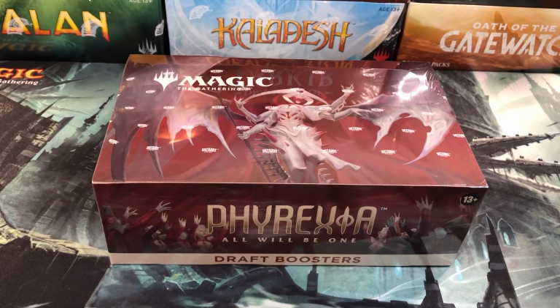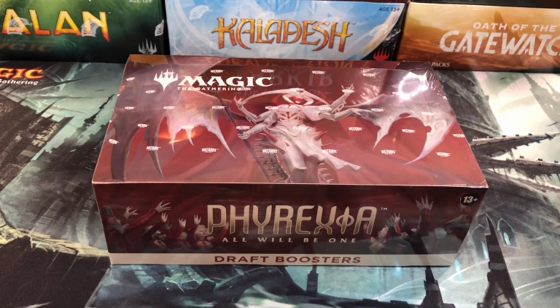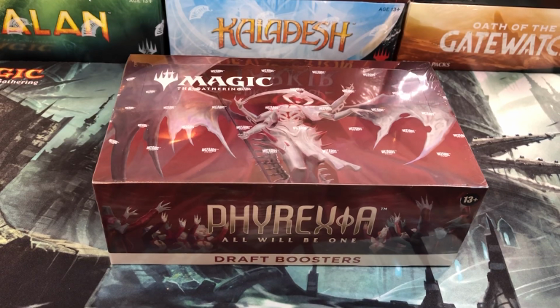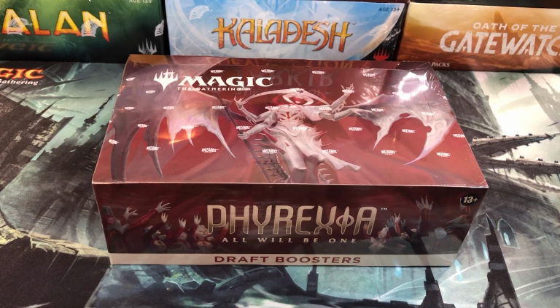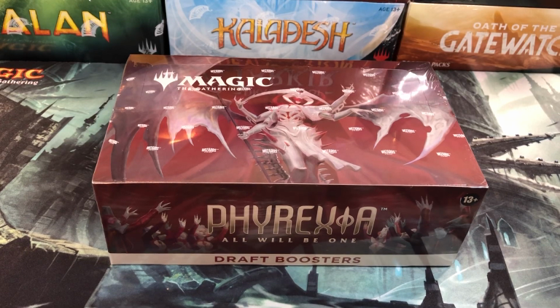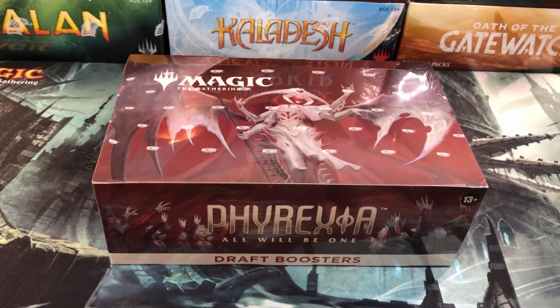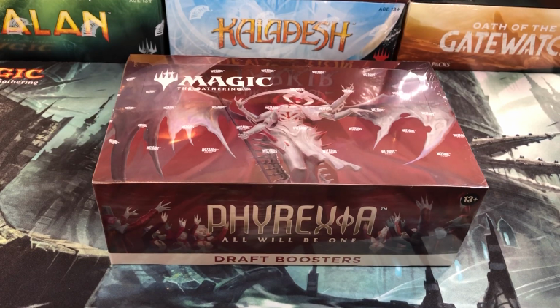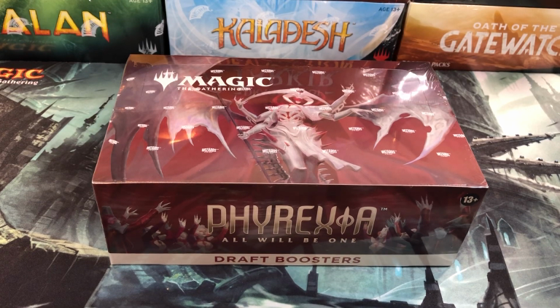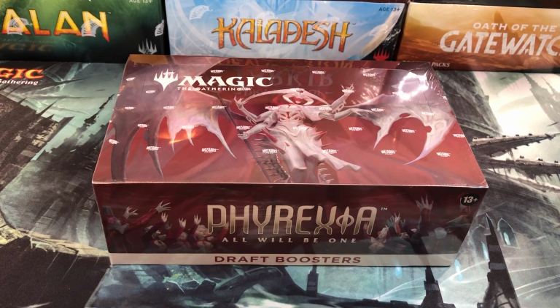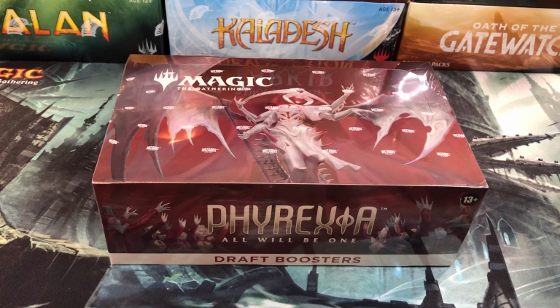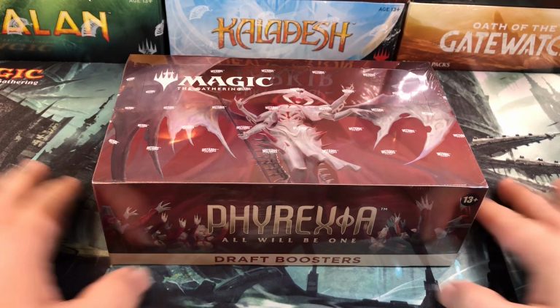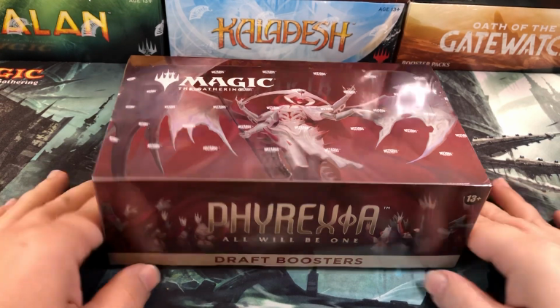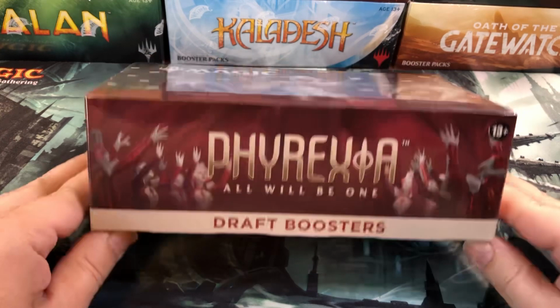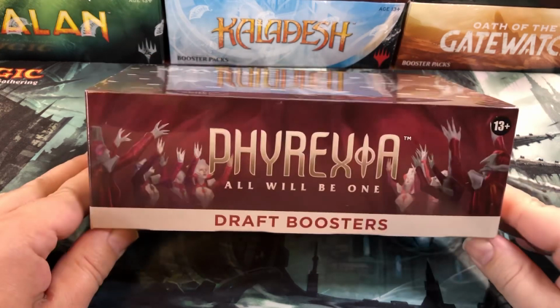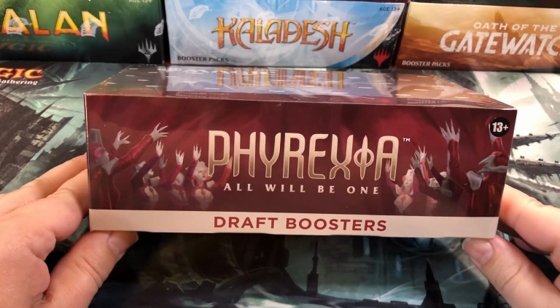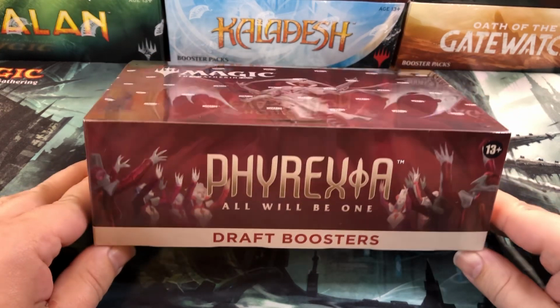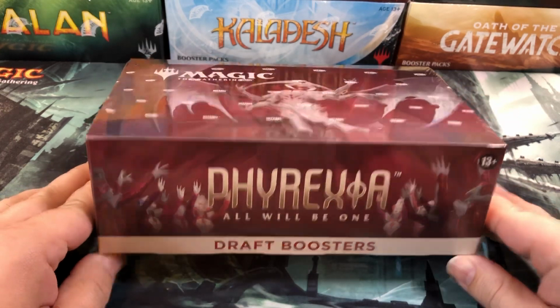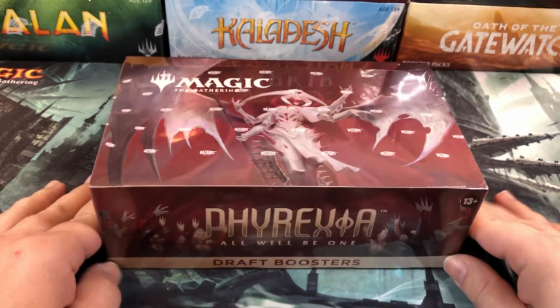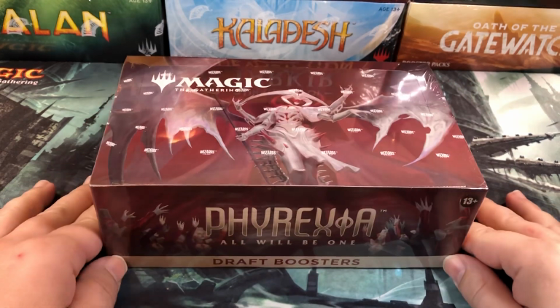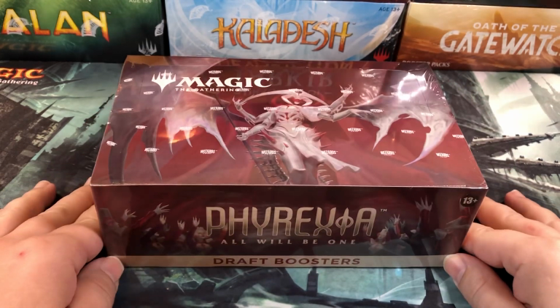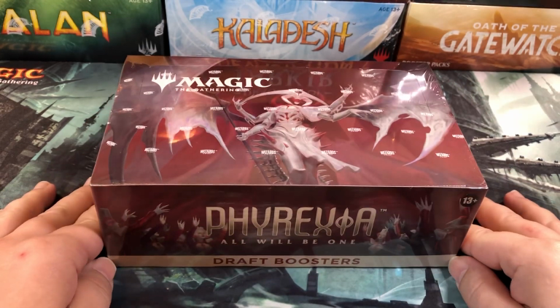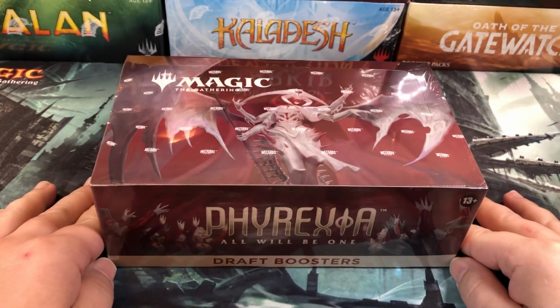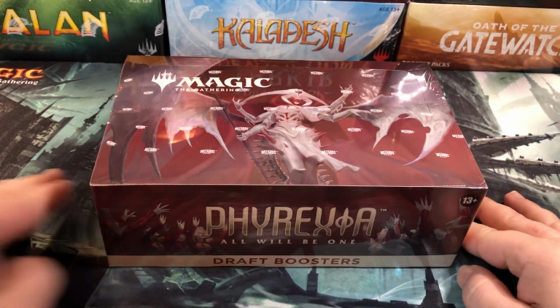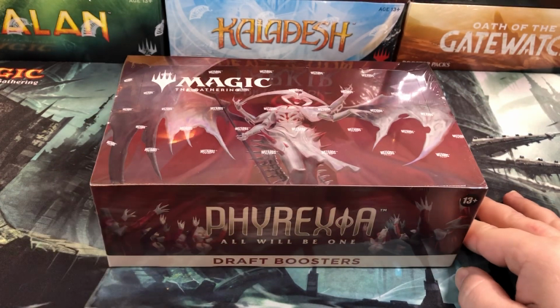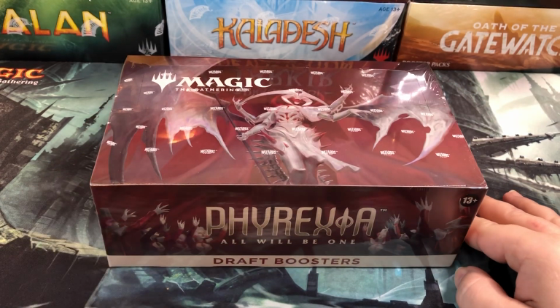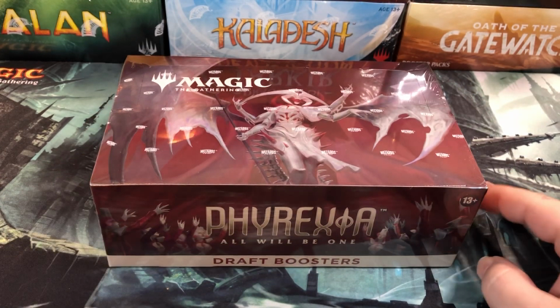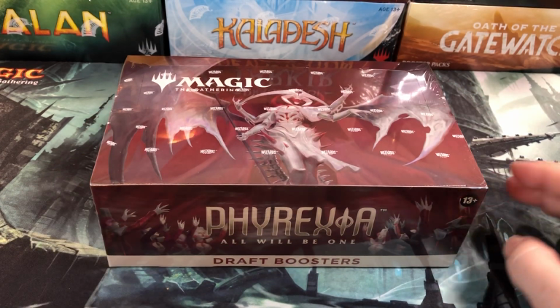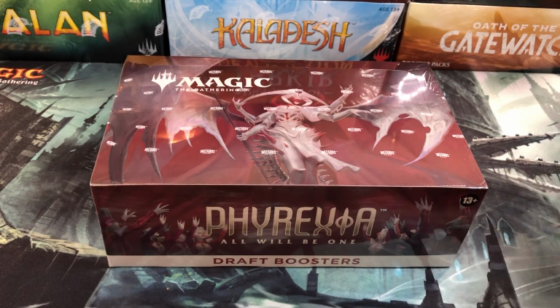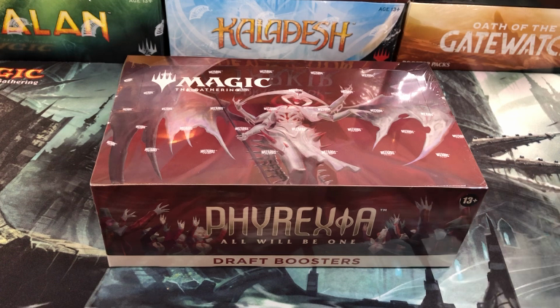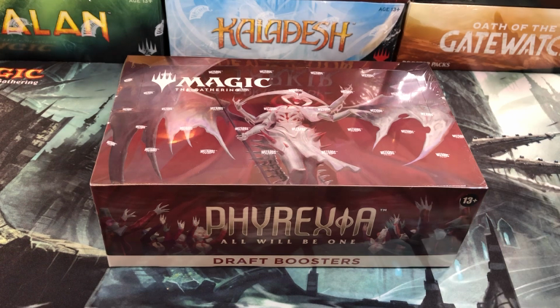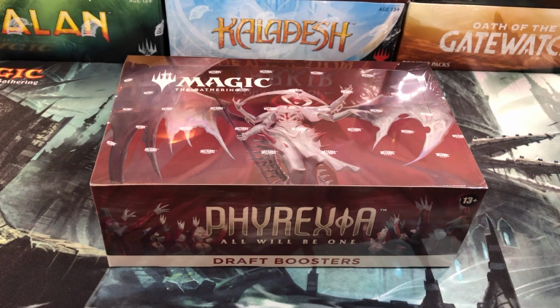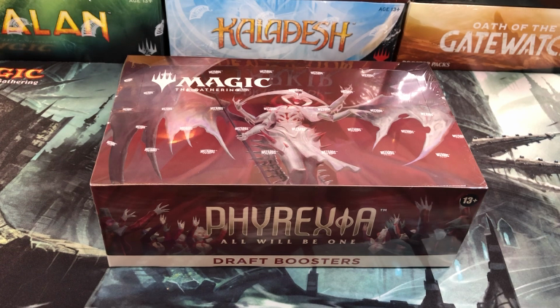Welcome back, Cardboard Warriors. How's everybody out there doing today? Got another Phyrexia One draft box, and we're going to talk a little bit about Pauper and Artisan while we're opening this one today.